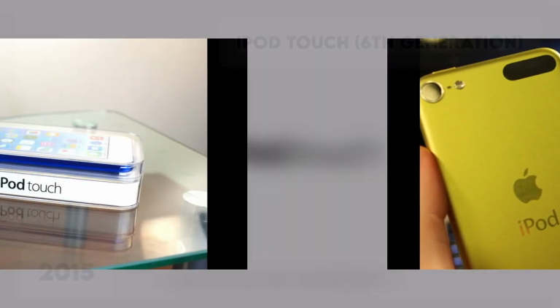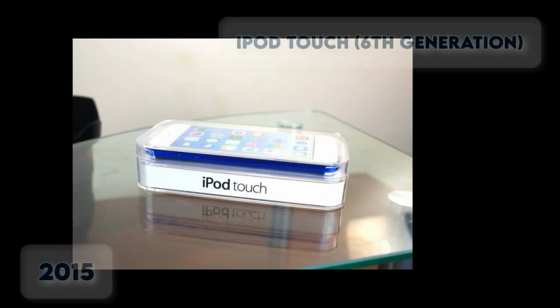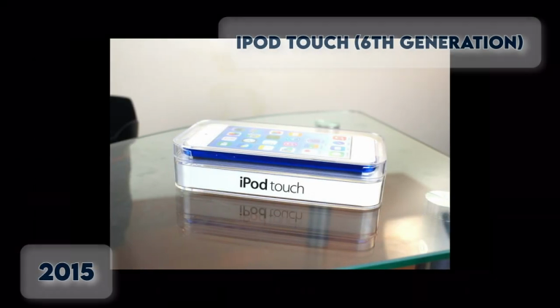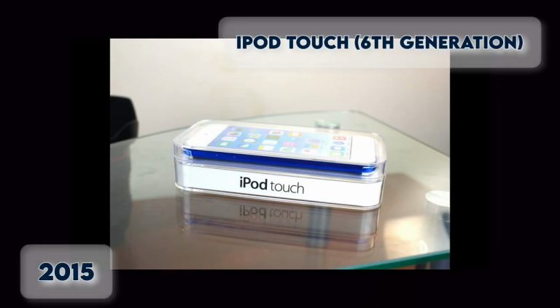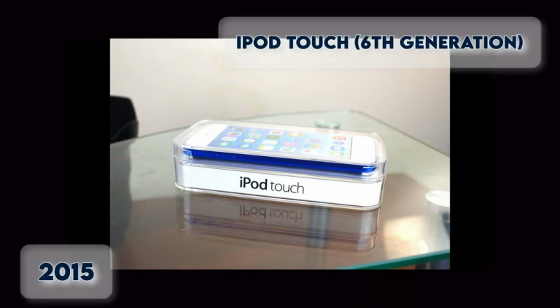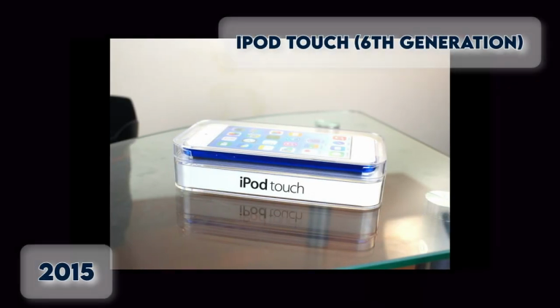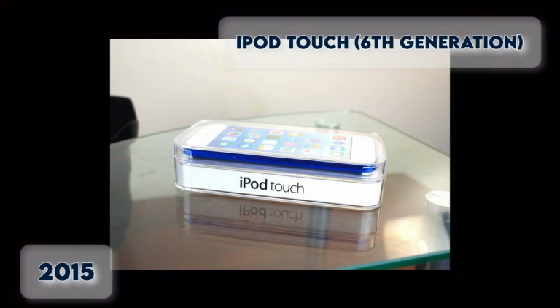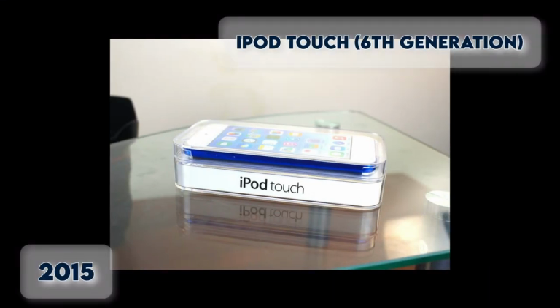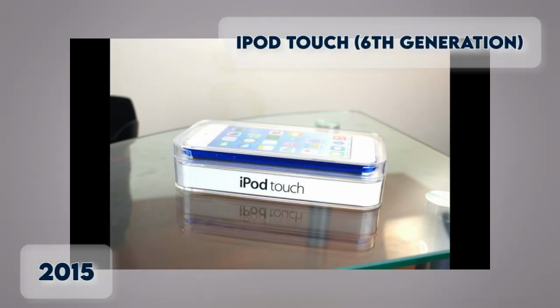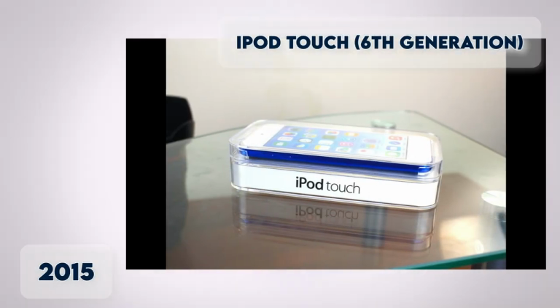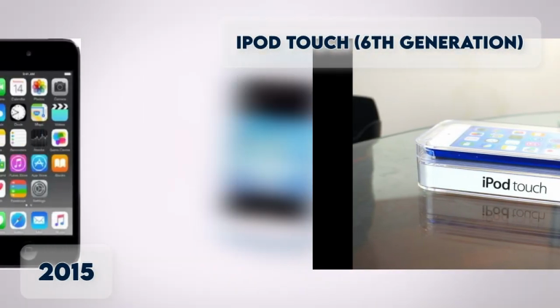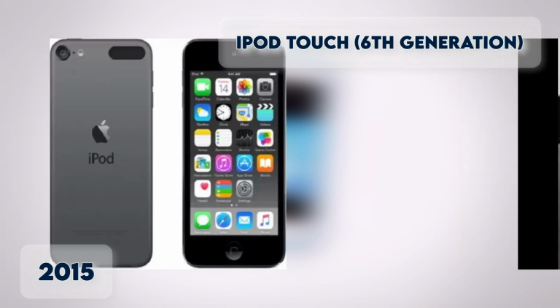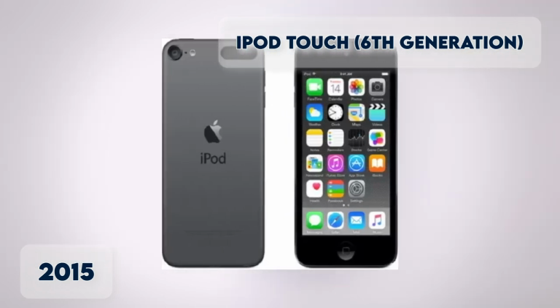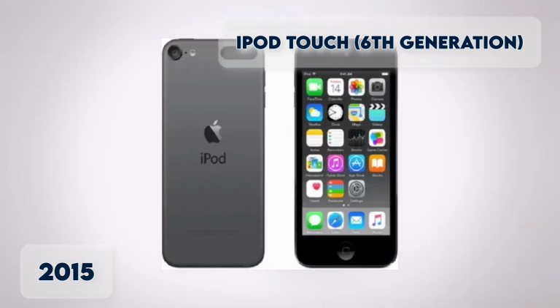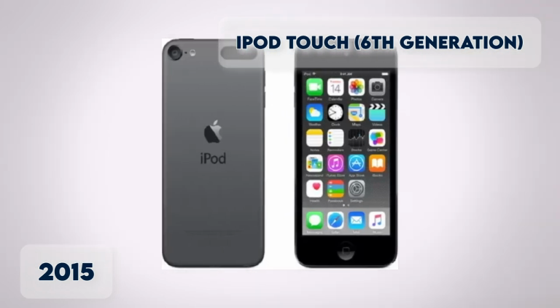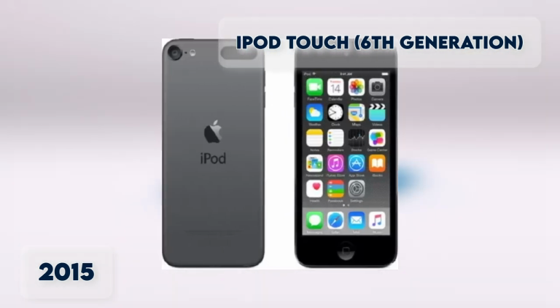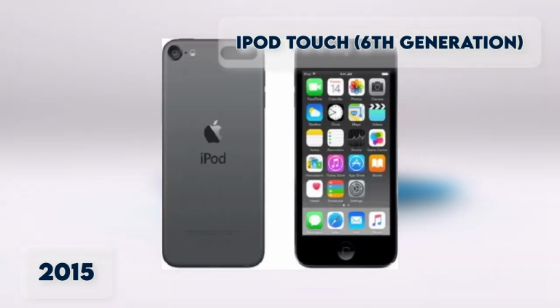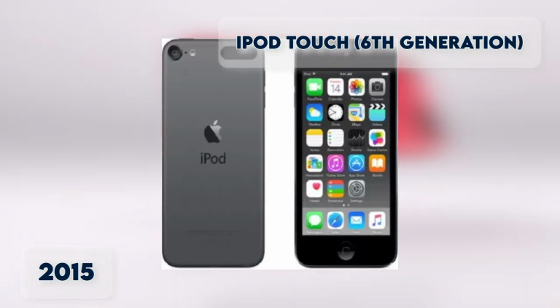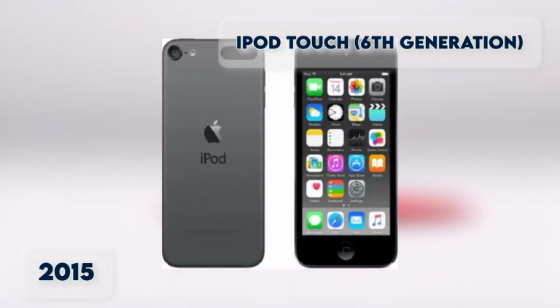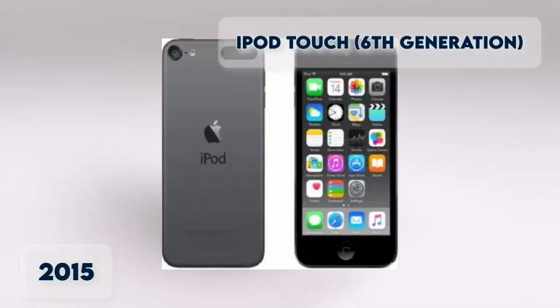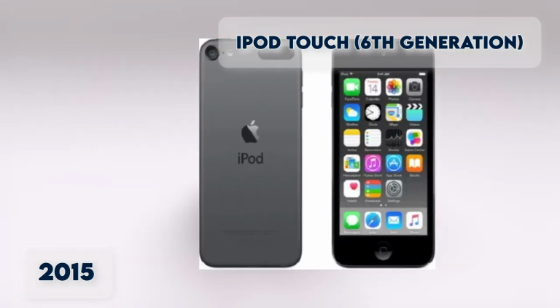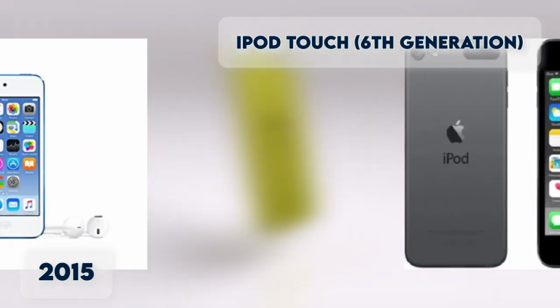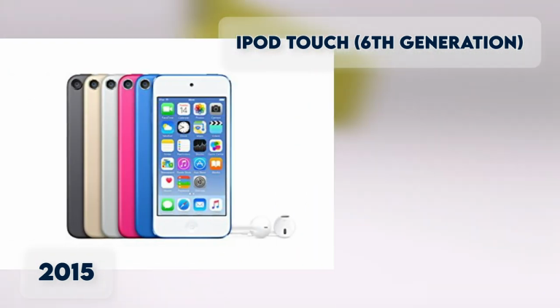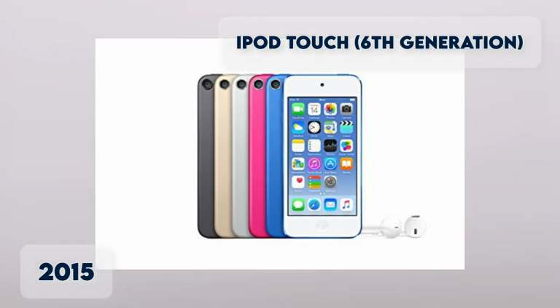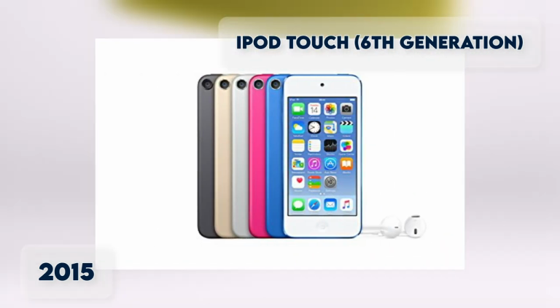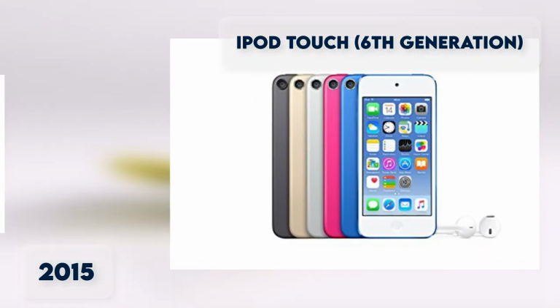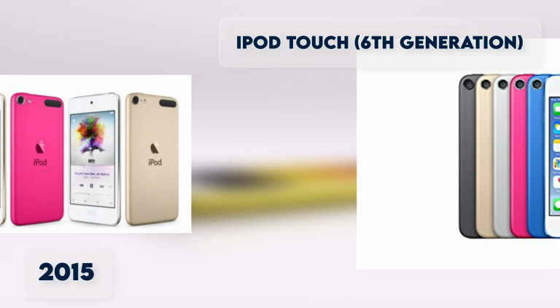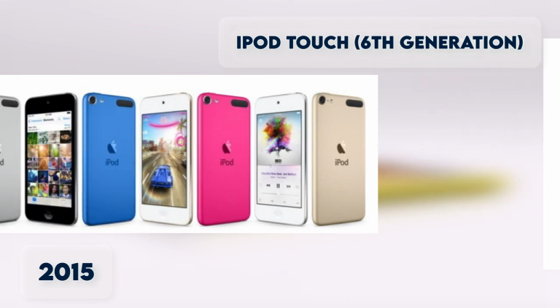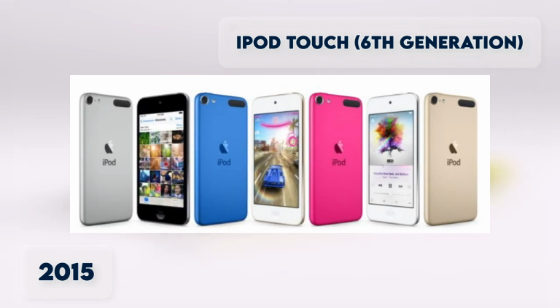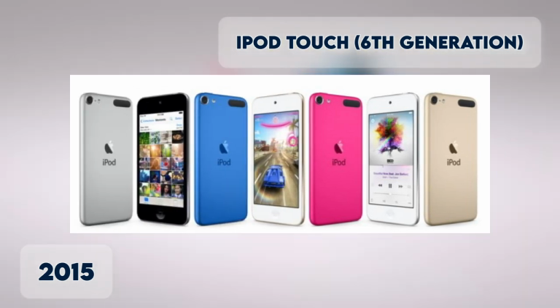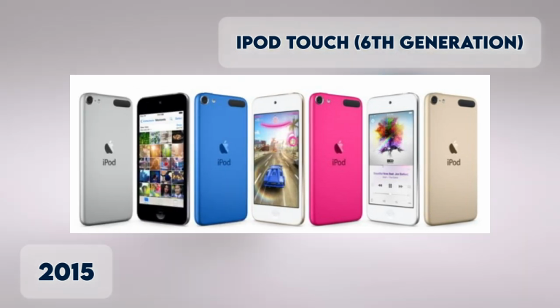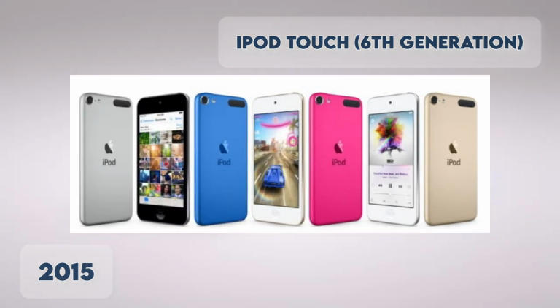iPod Touch 6th Generation 2015. The 6th Generation Touch came with up to 128GB in five new colors, starting in the summer of 2015.